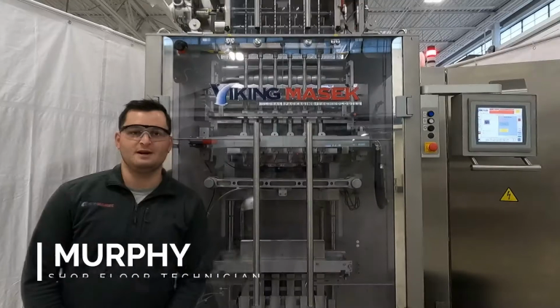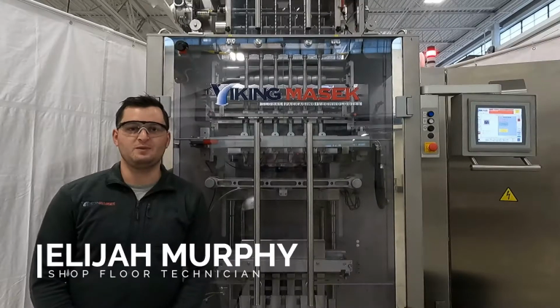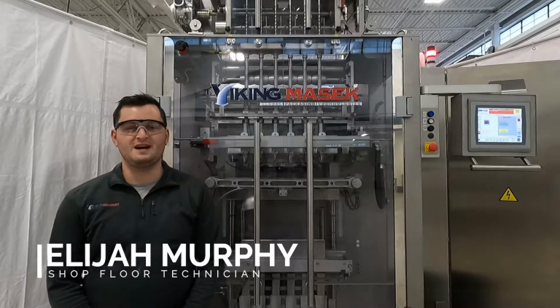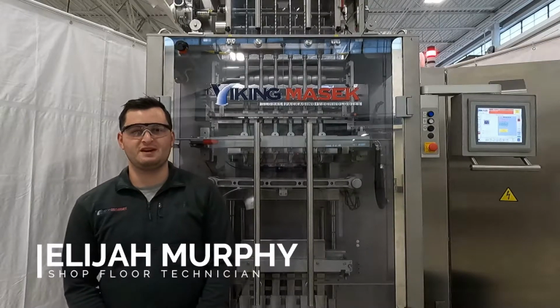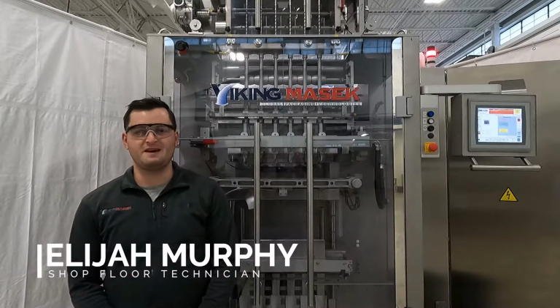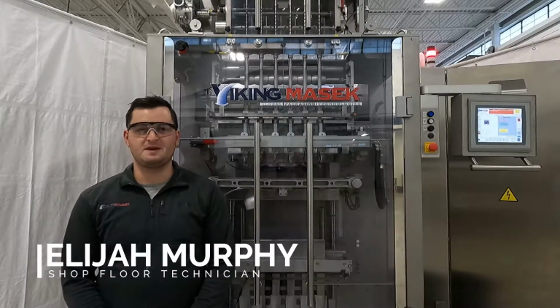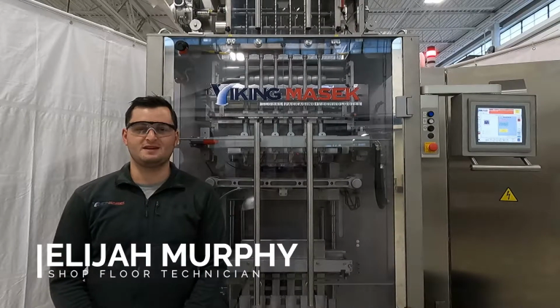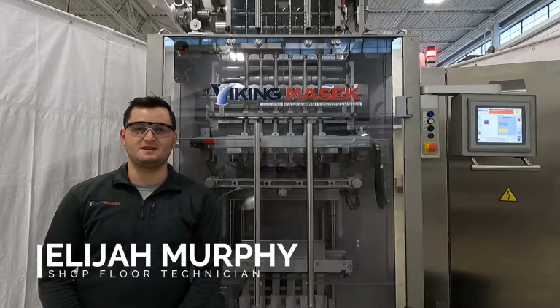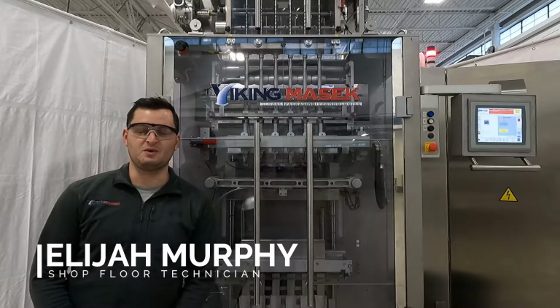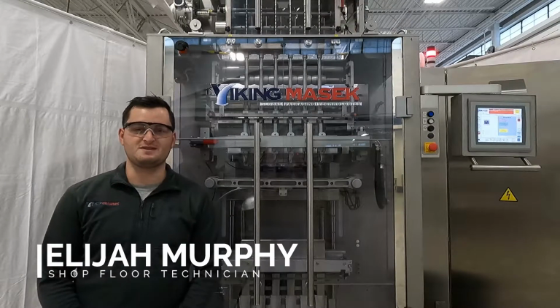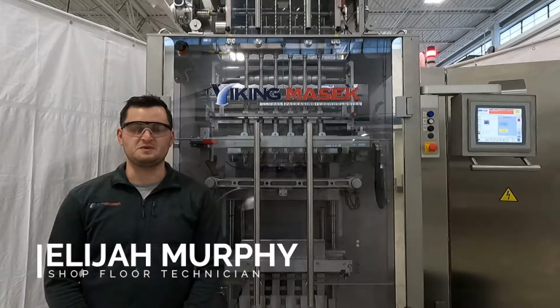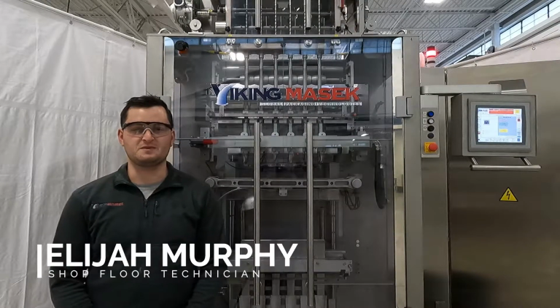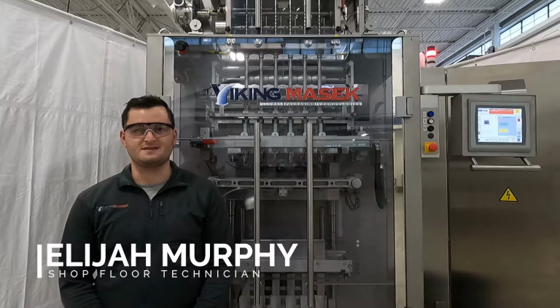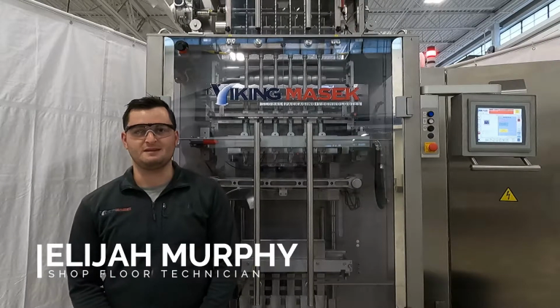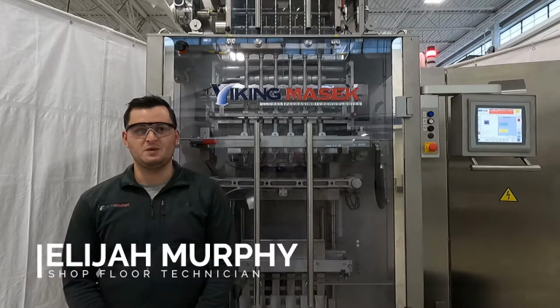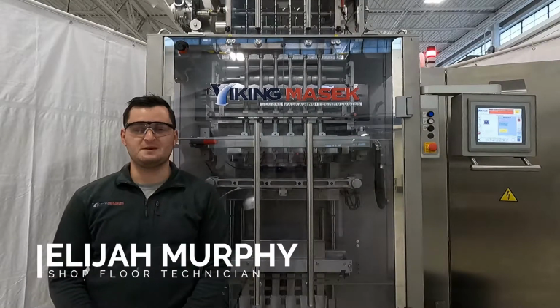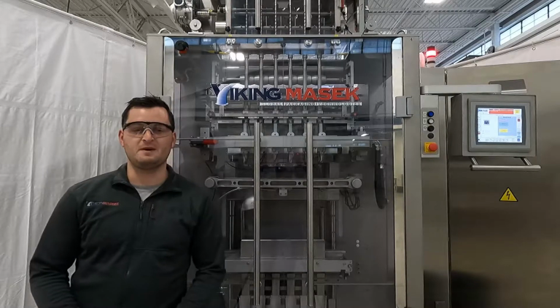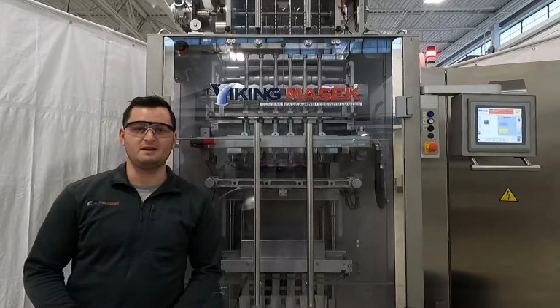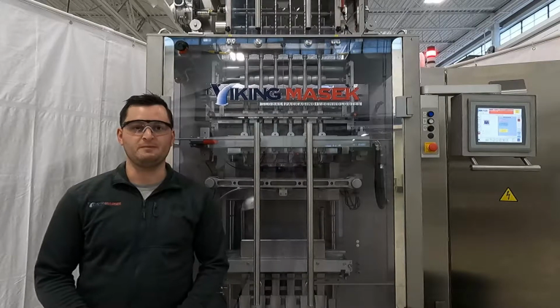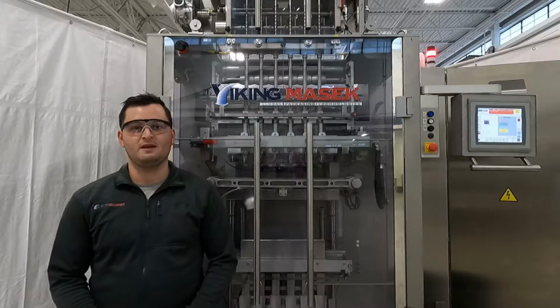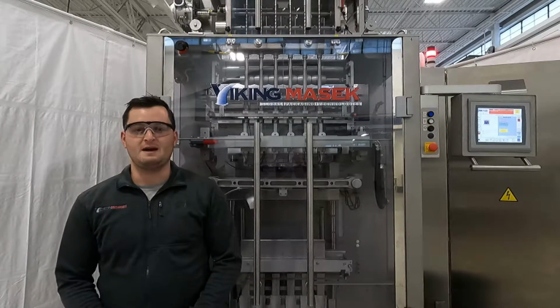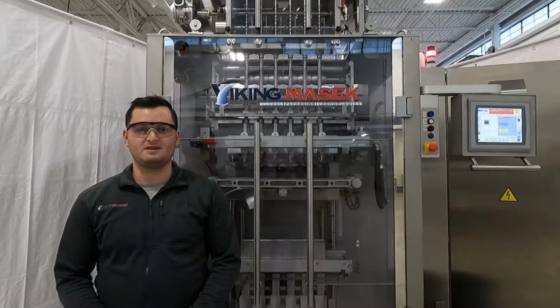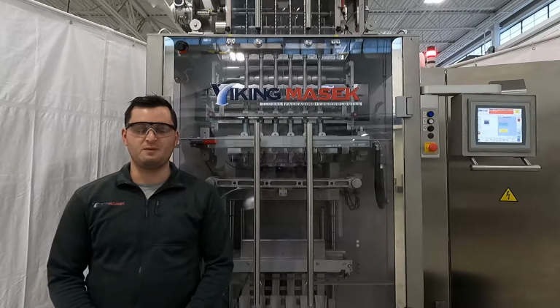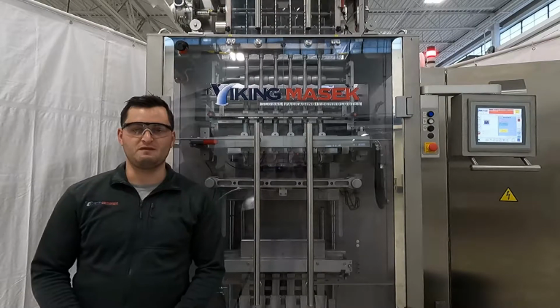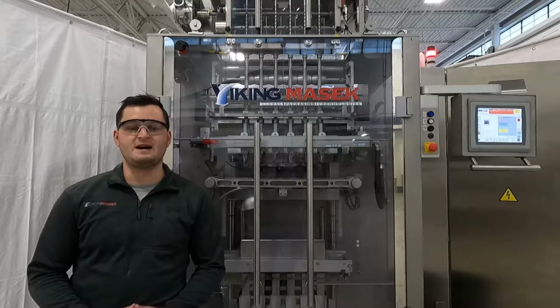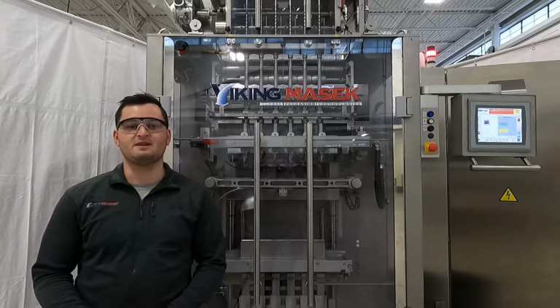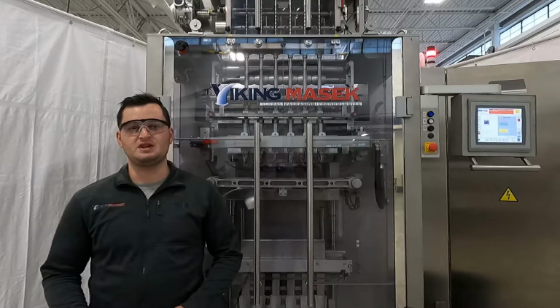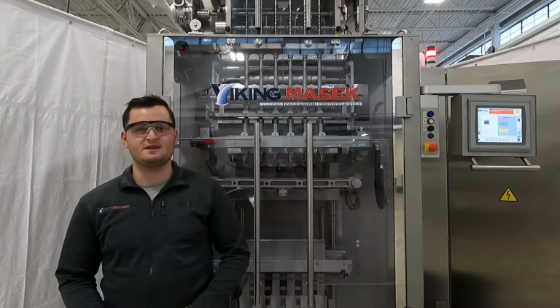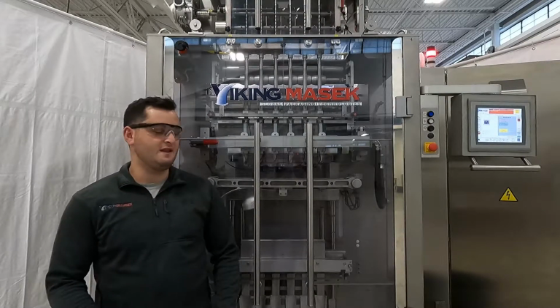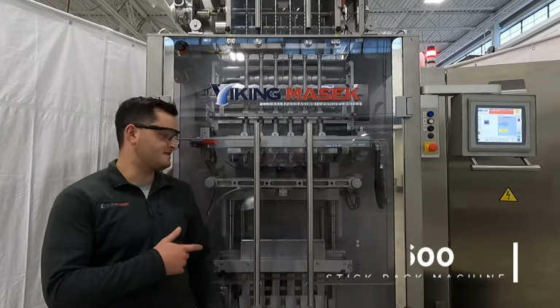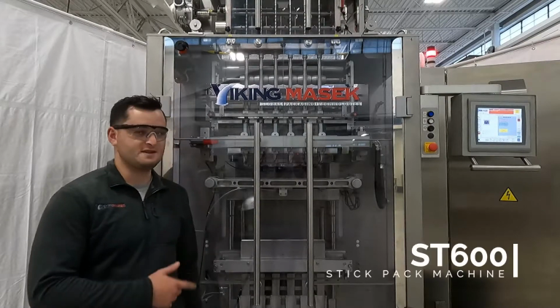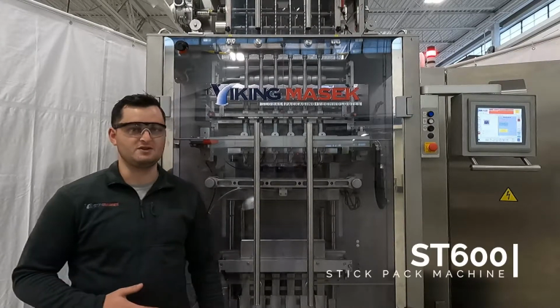Hello, Elijah here at Viking Masek U.S. headquarters in Hoosburg, Wisconsin, with a tip of the month video. I'm here today with one of our top selling machines, the ST600.